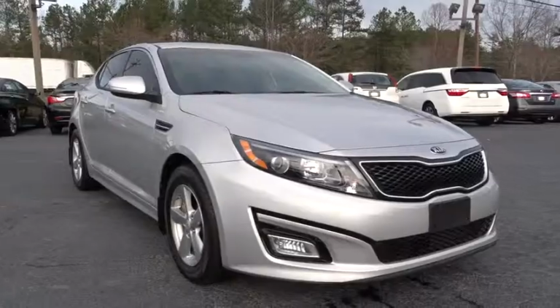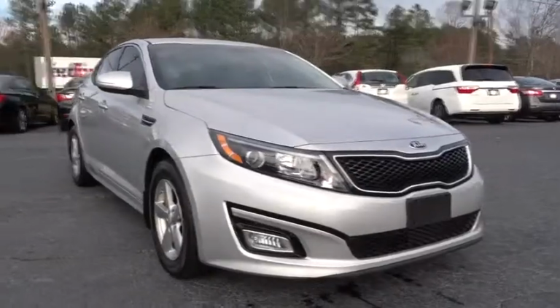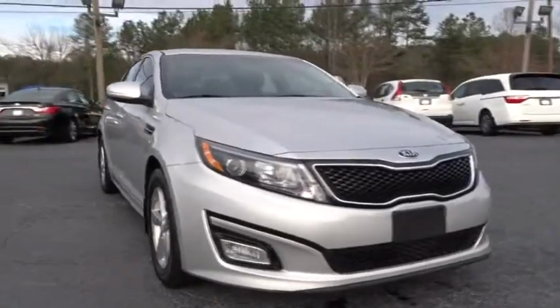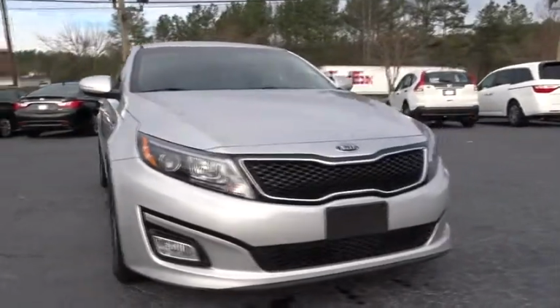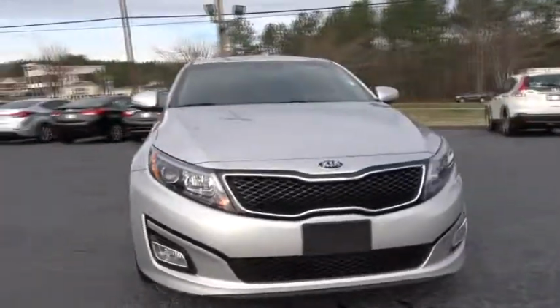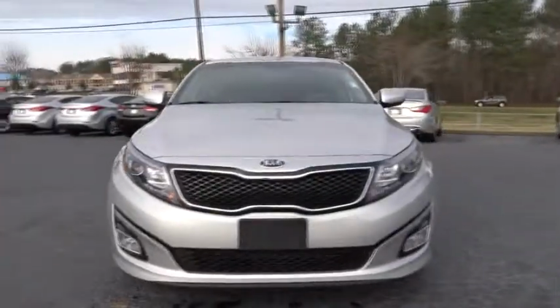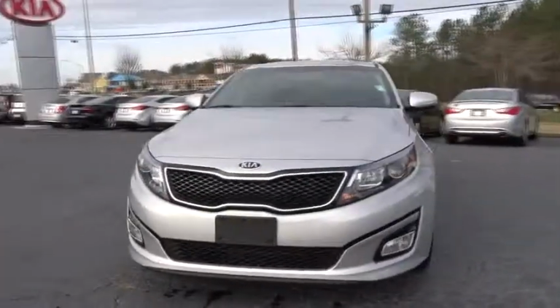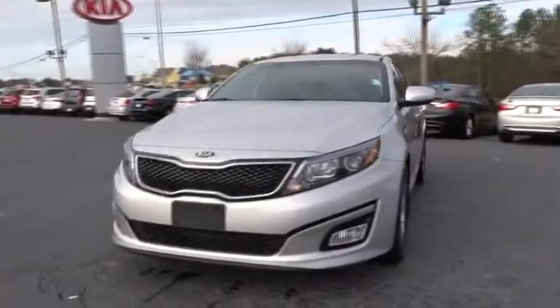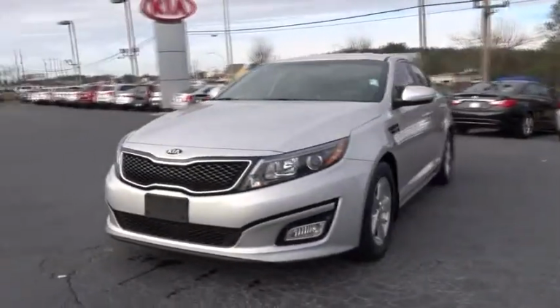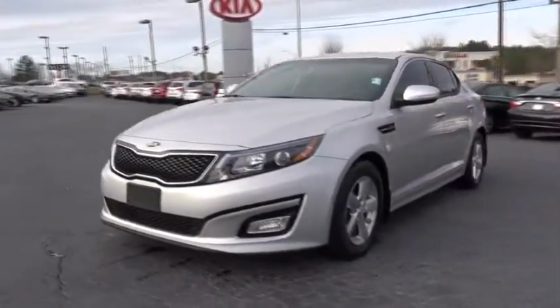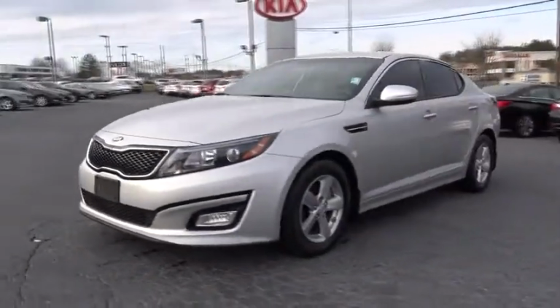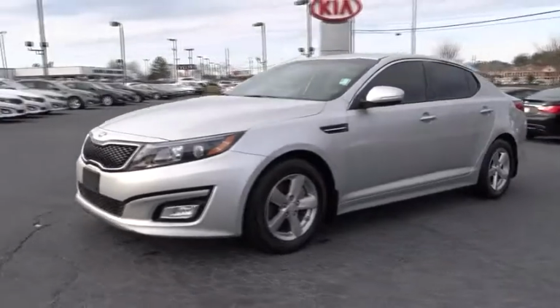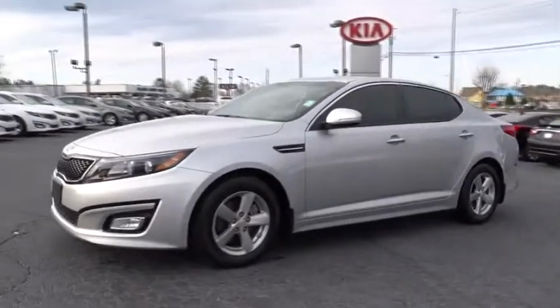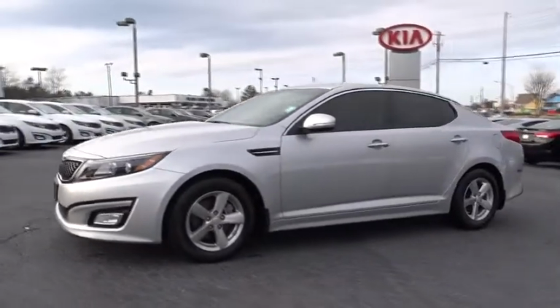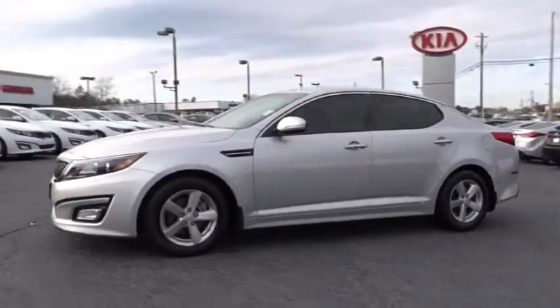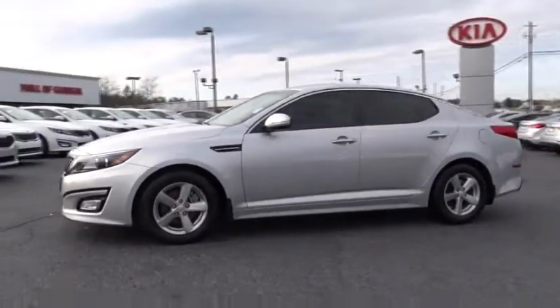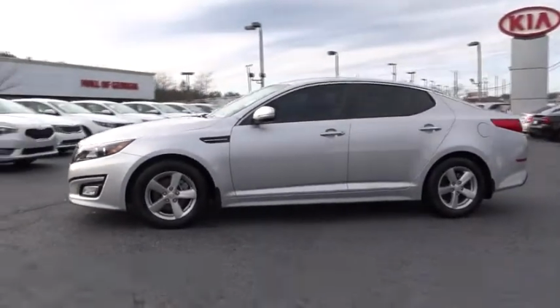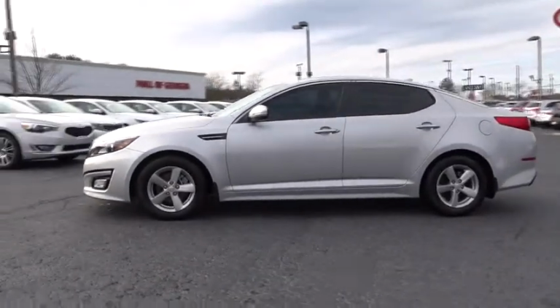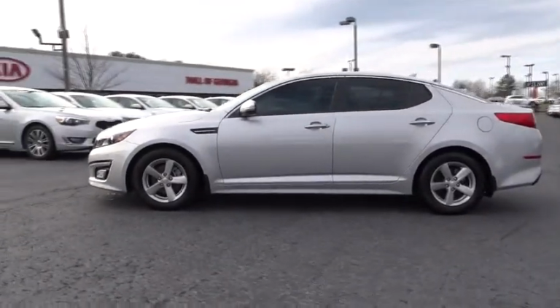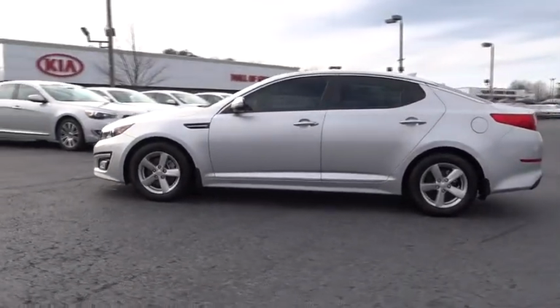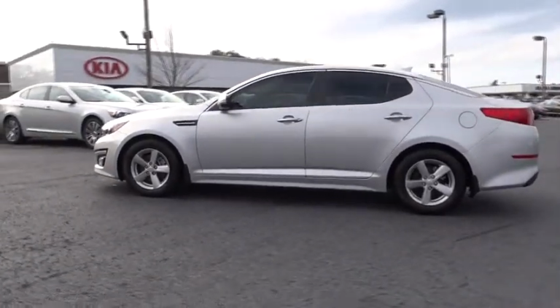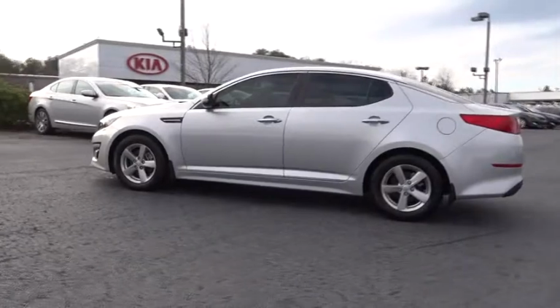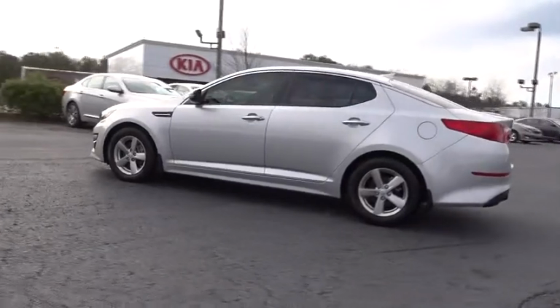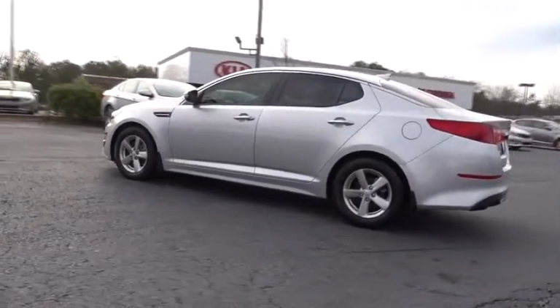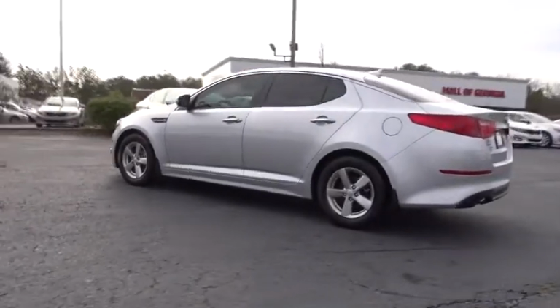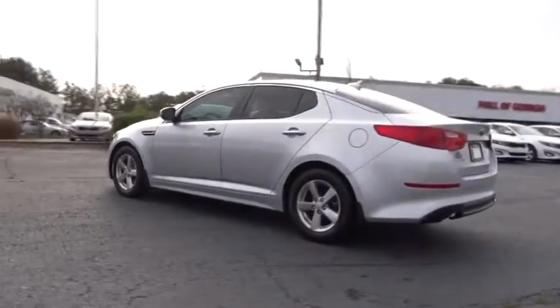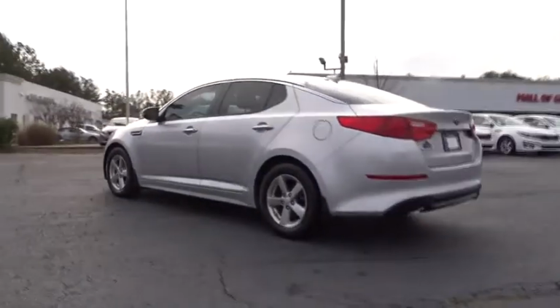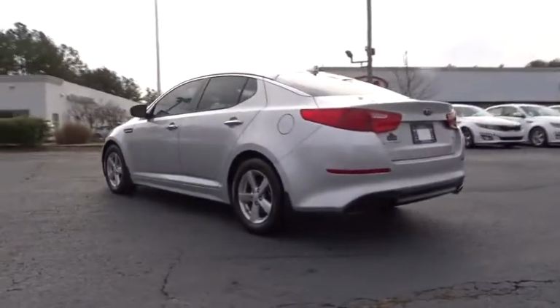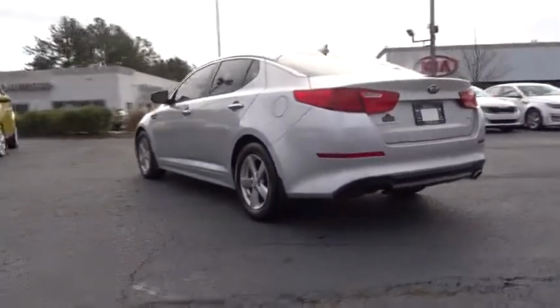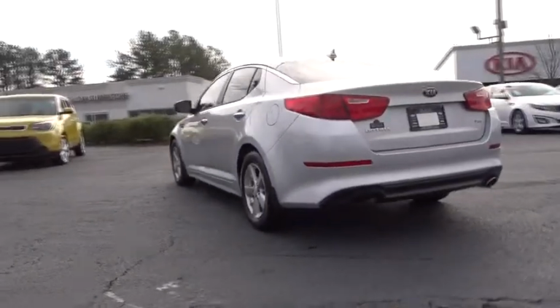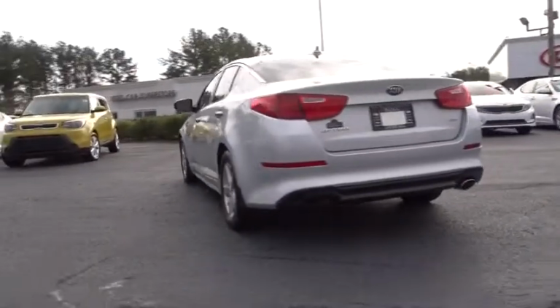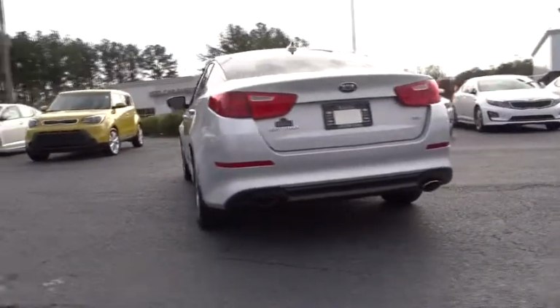The 2015 Optima, the all-new Kia Optima, offers a new level of style and performance features from Kia. The Optima also features engine management systems like direct injection and turbocharging, which enhance performance without sacrificing fuel efficiency.